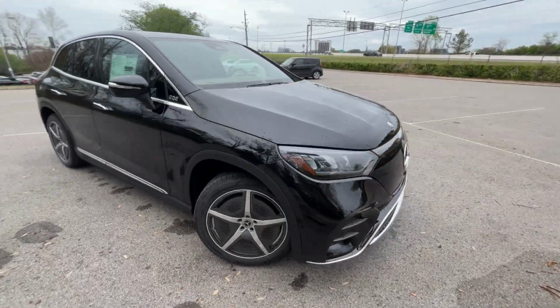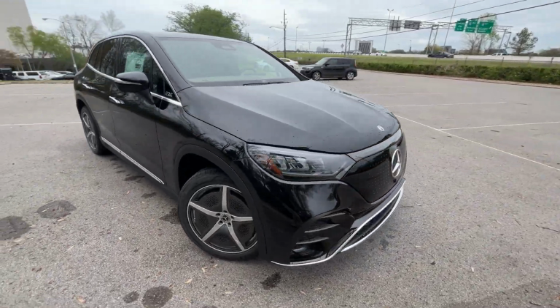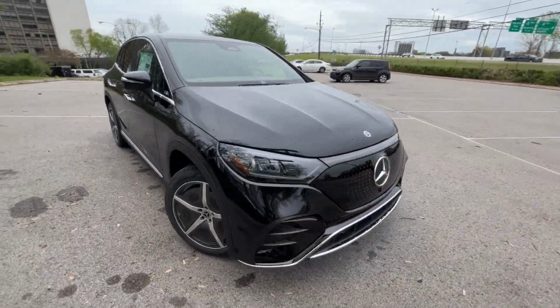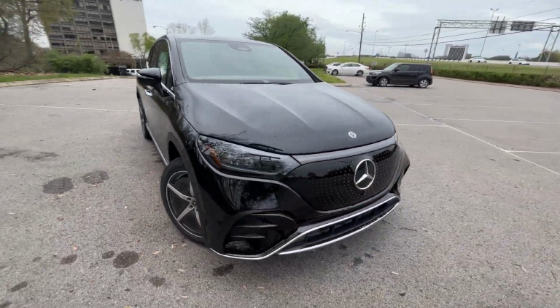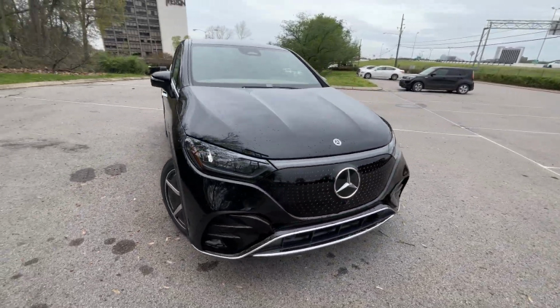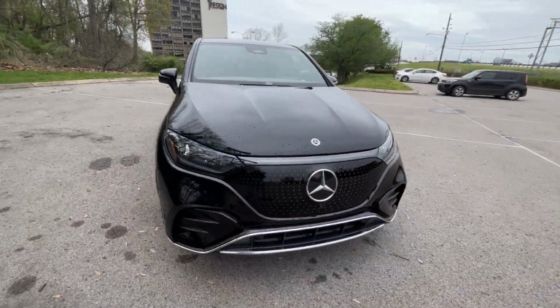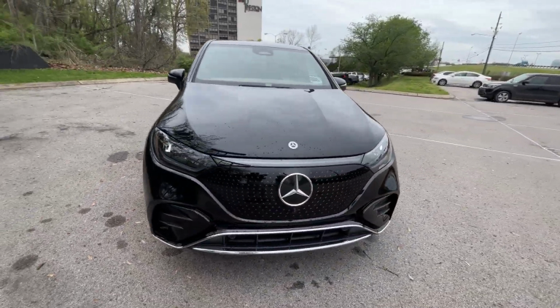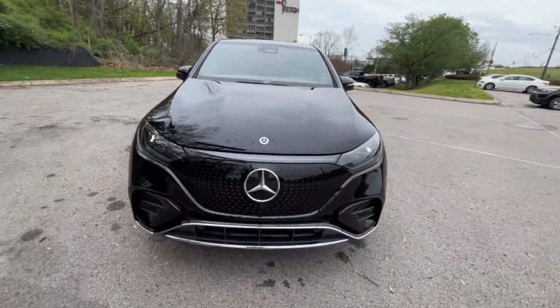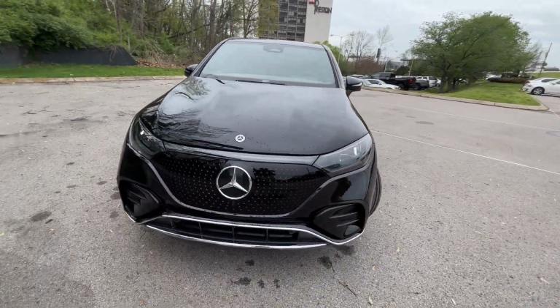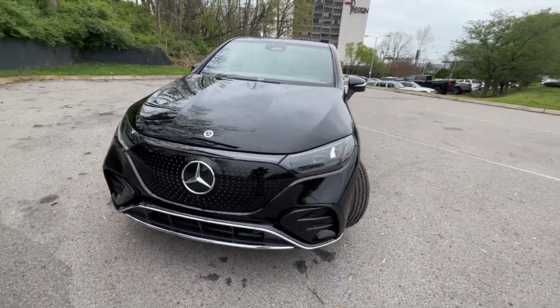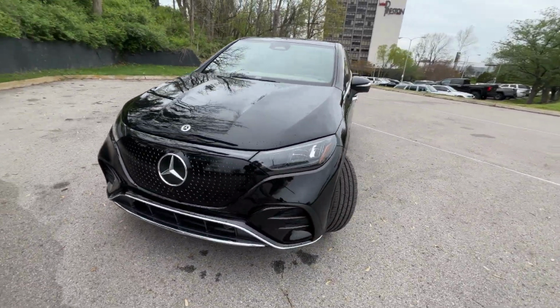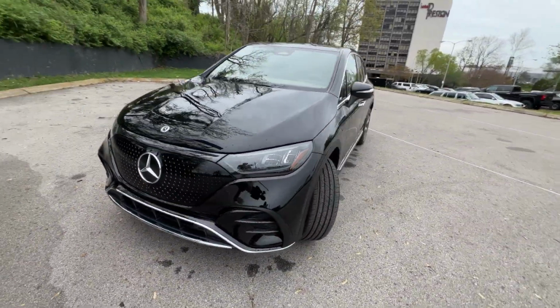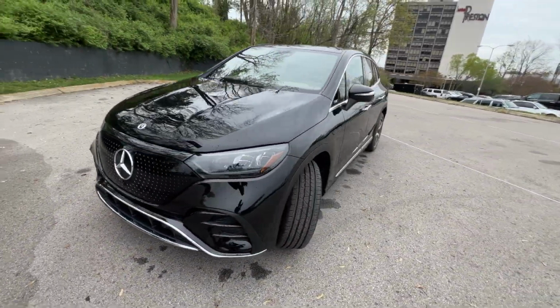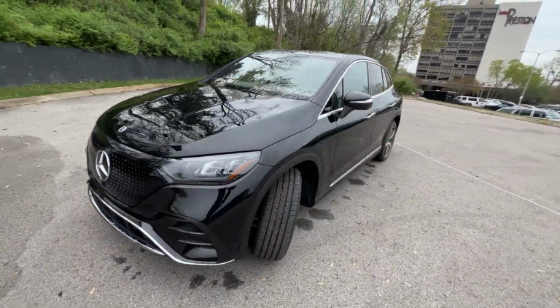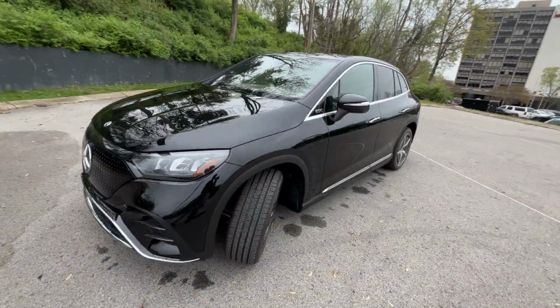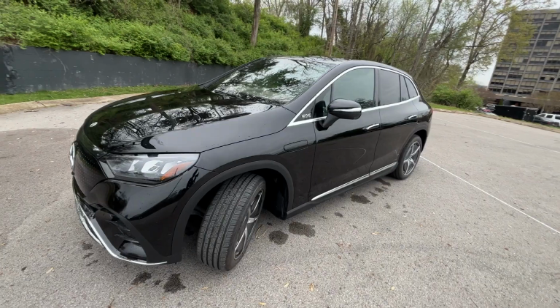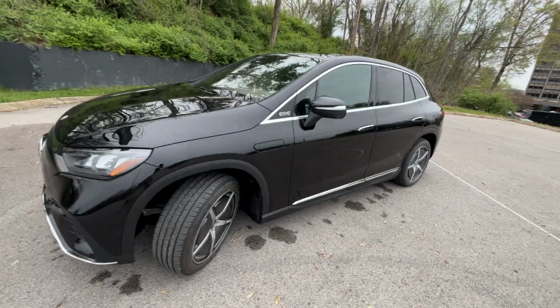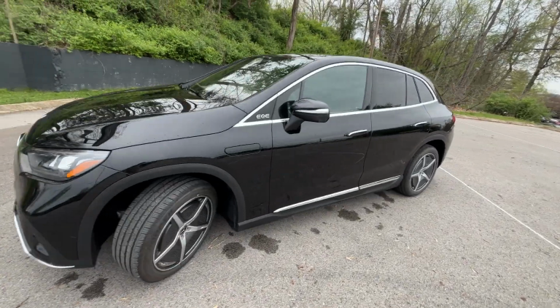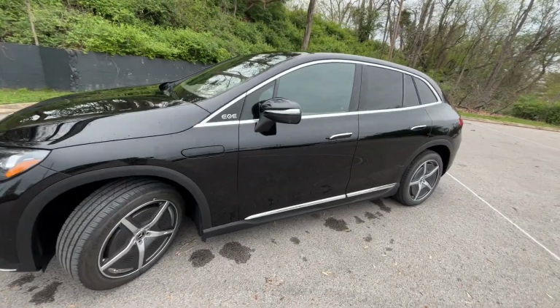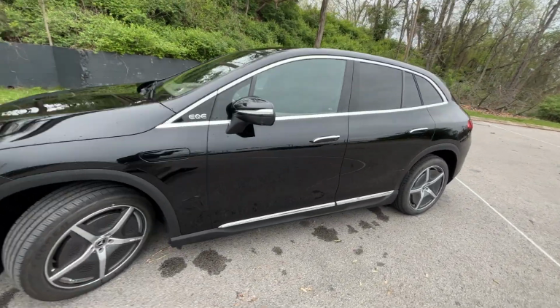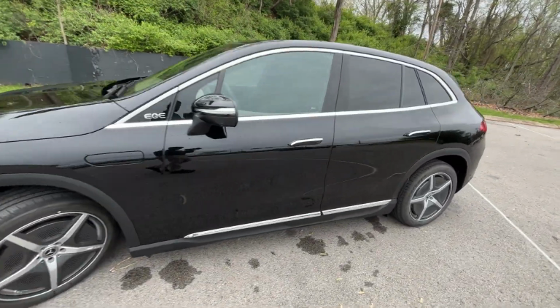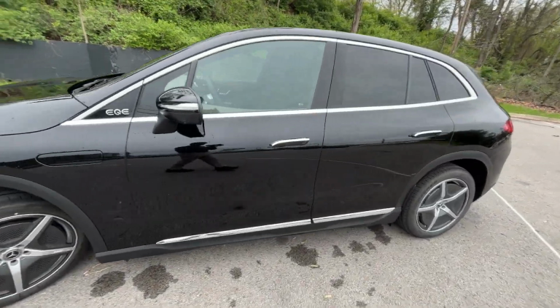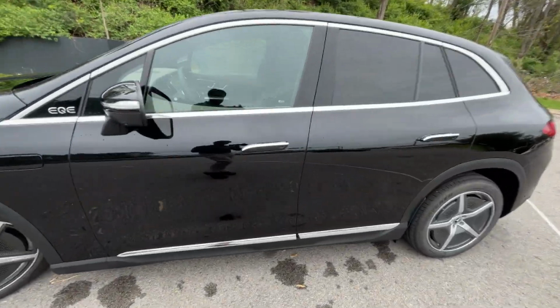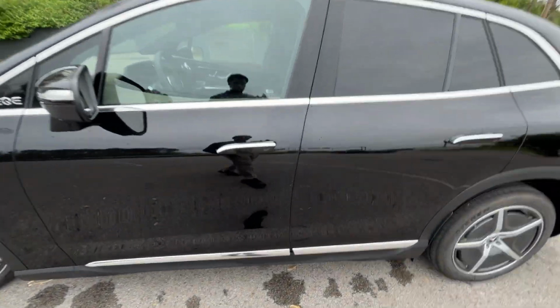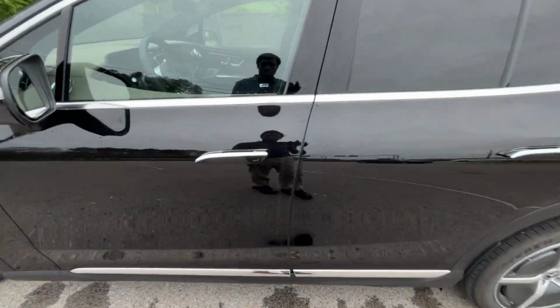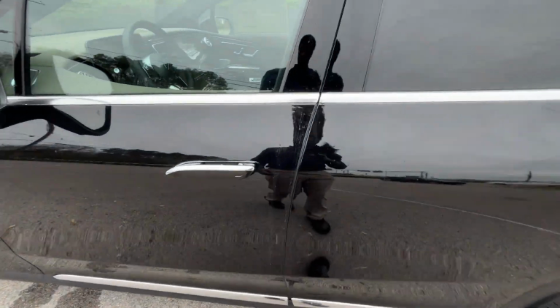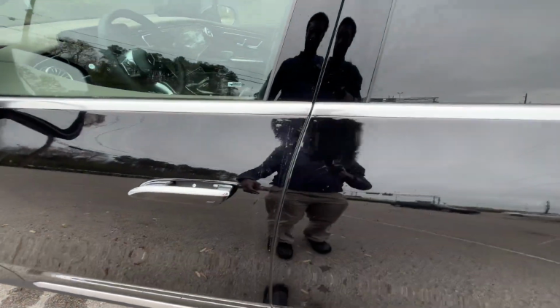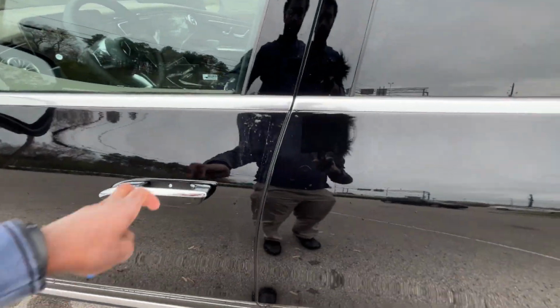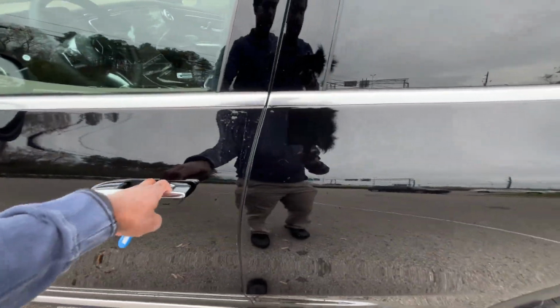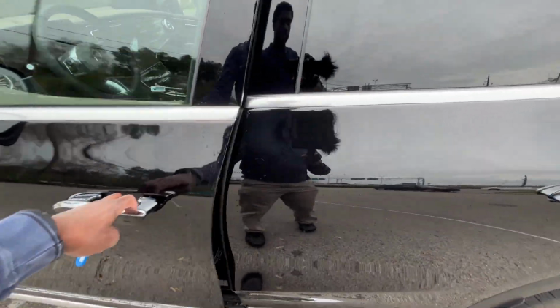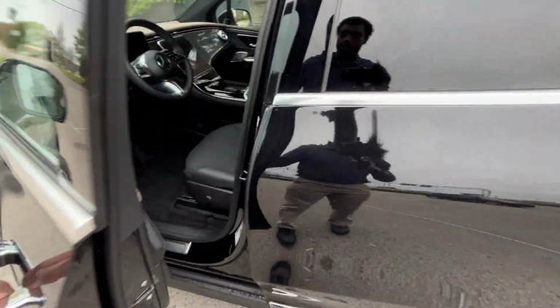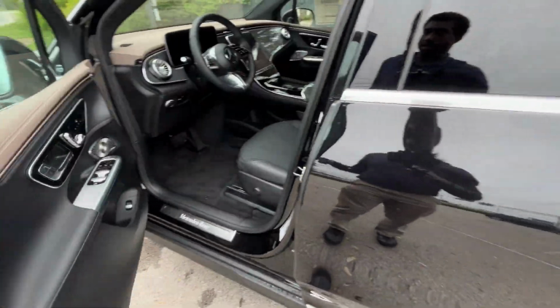Like I said several times, I love the styling here. And what I also love is just having an EQE in an SUV body while still having tons of space.